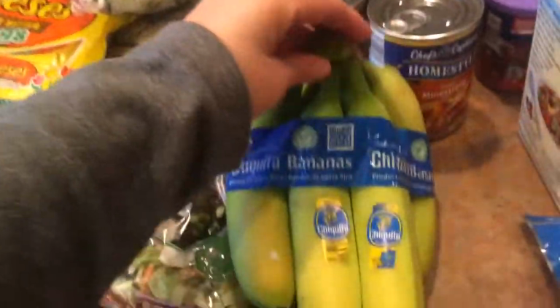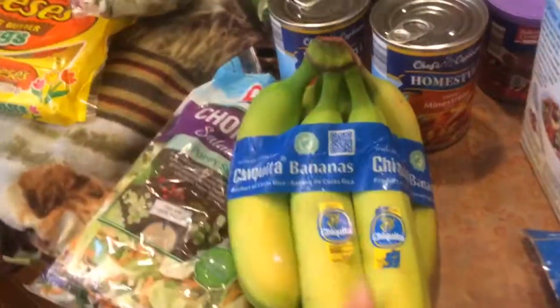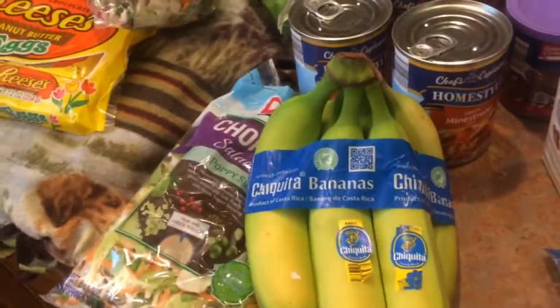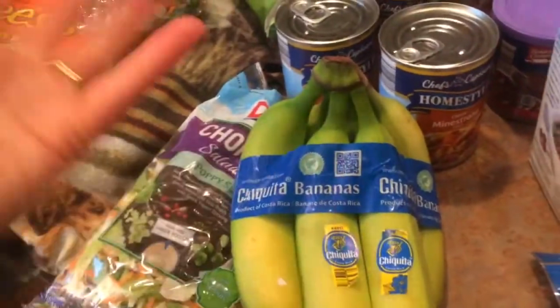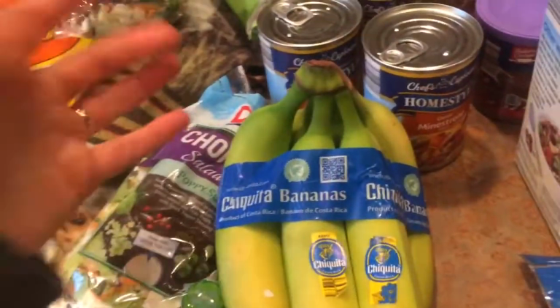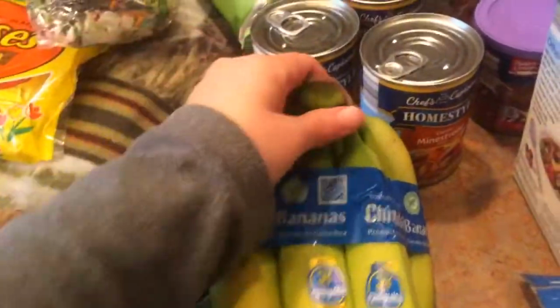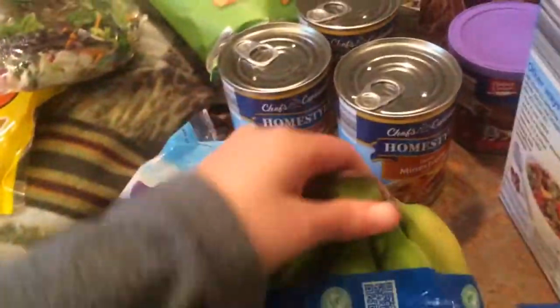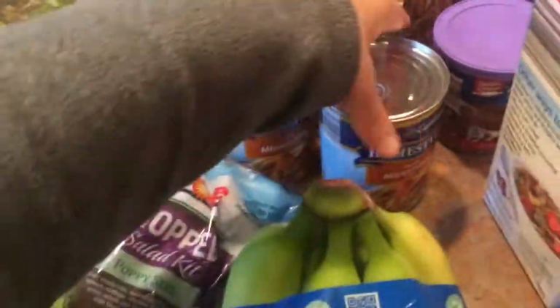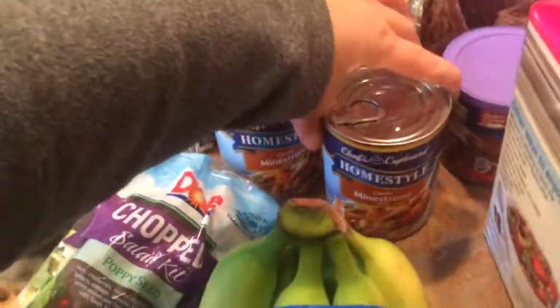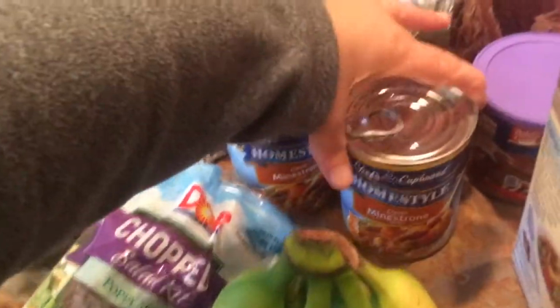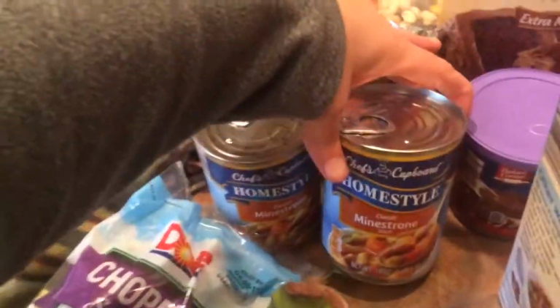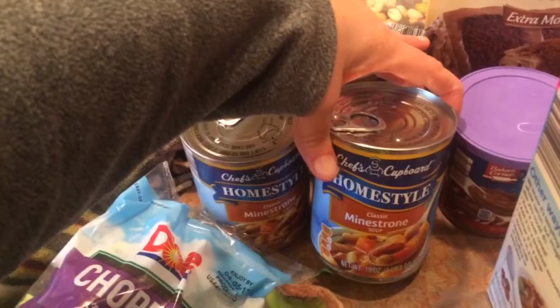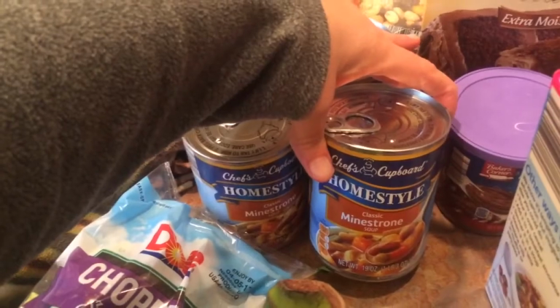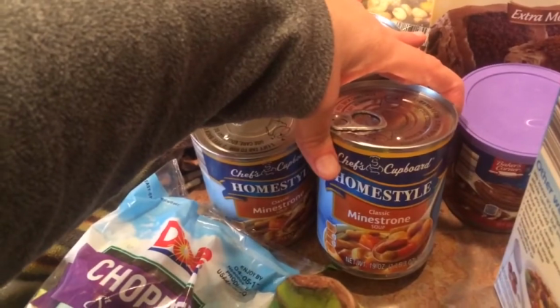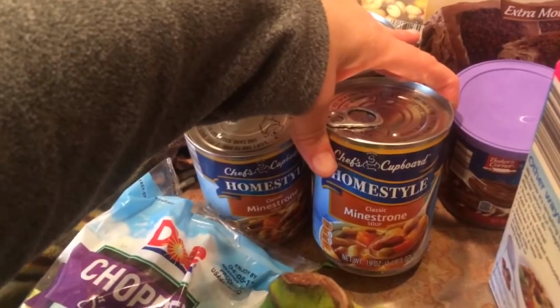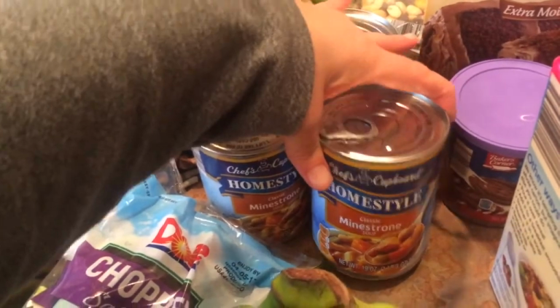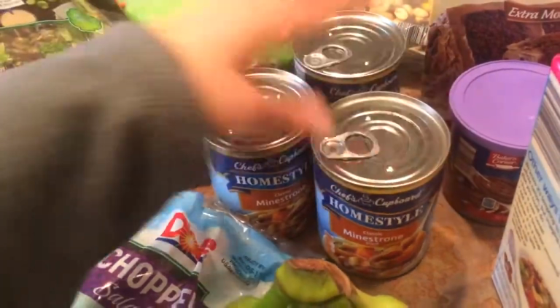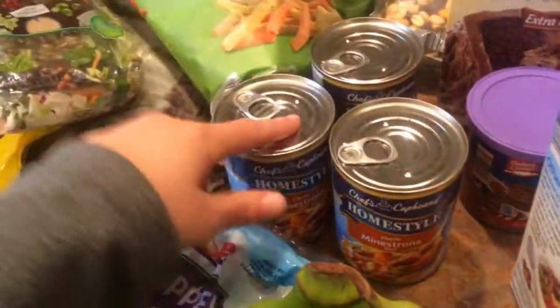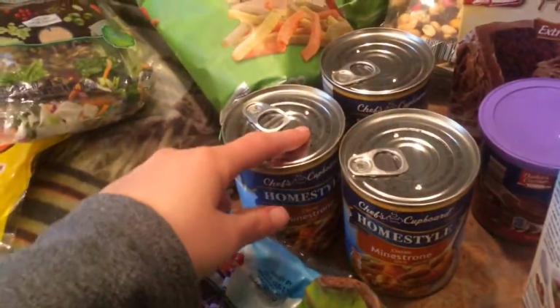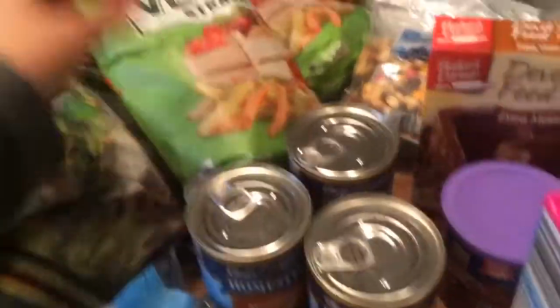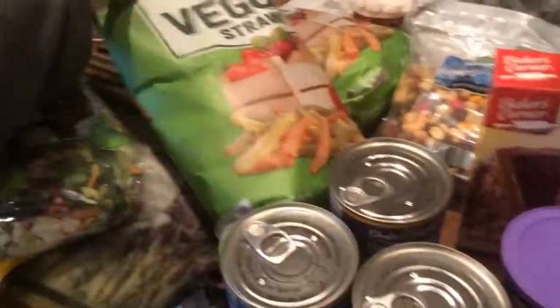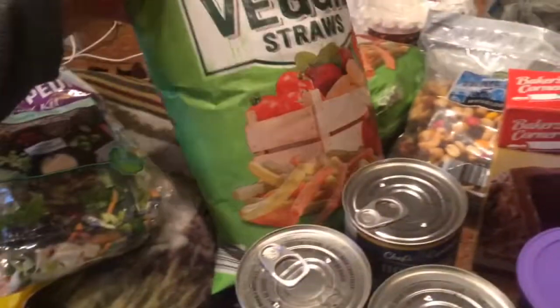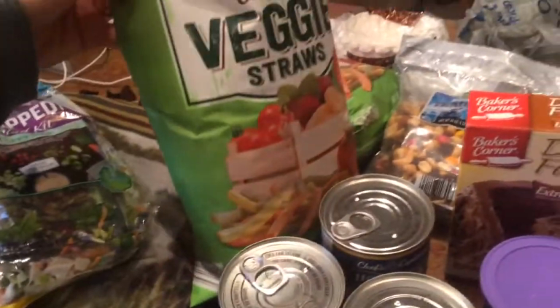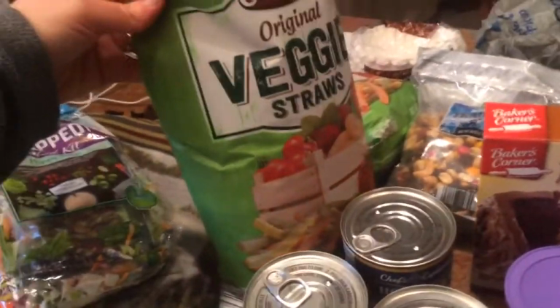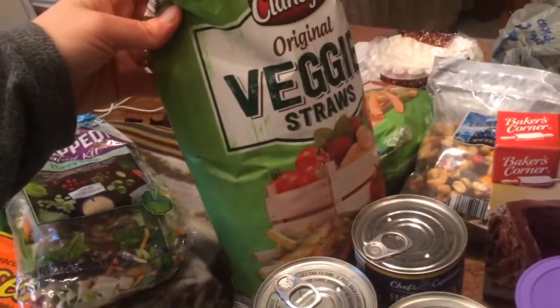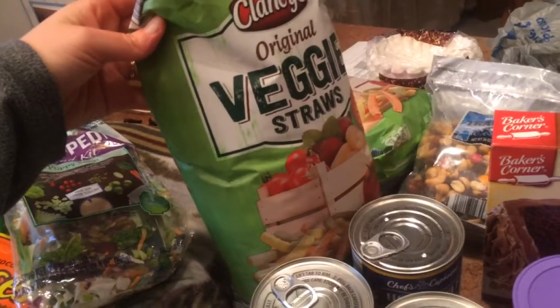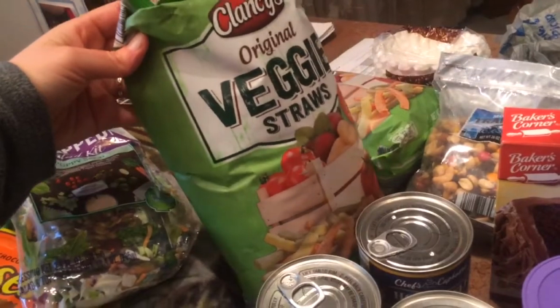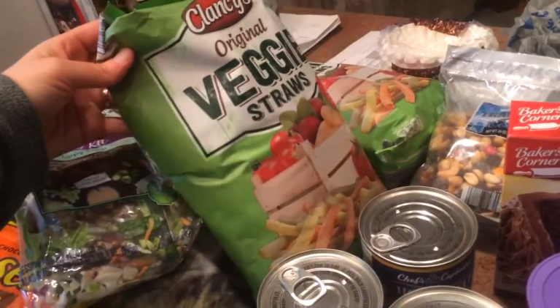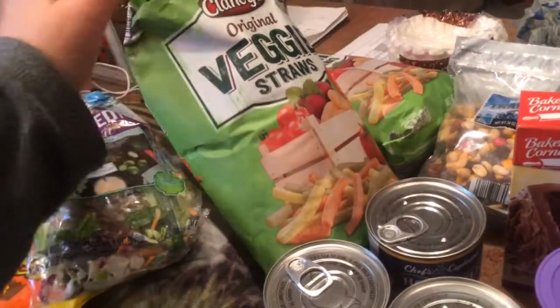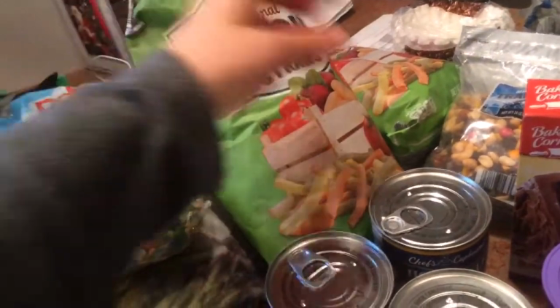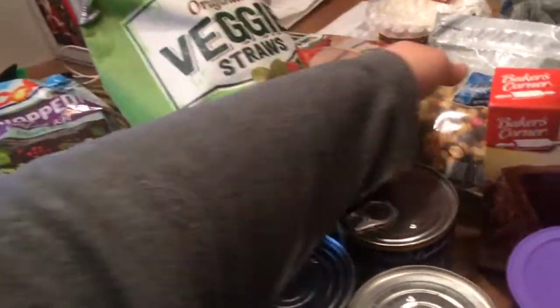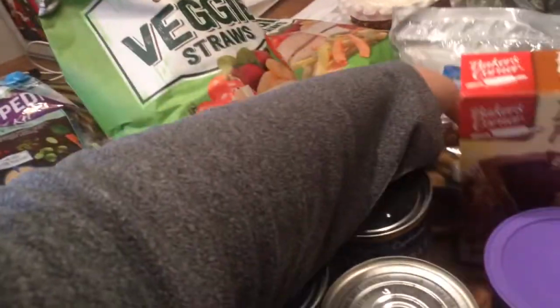Bananas, like a dollar. Soup — the cost went up, it used to be $1.19, now it's $1.59. I got three minestrone. Veggie straws, $1.89. Got two of those. Our favorite — quite addictive.